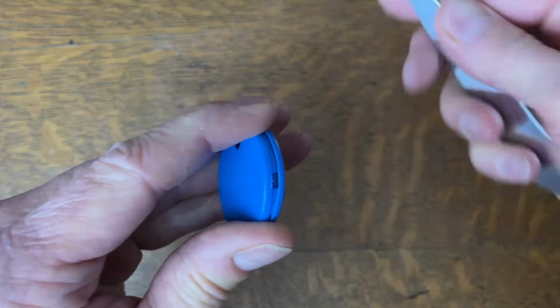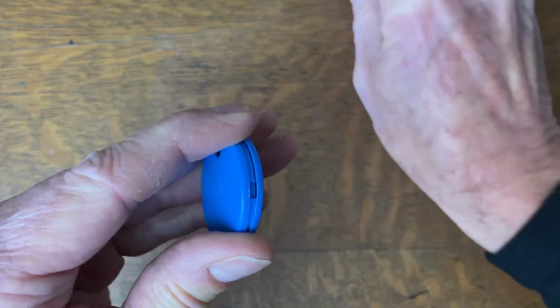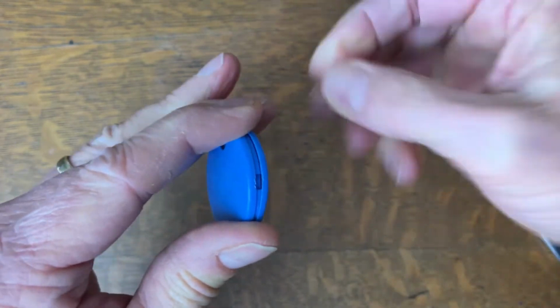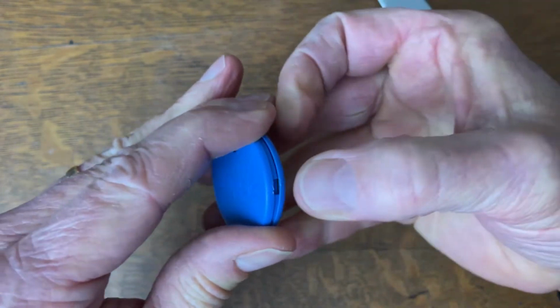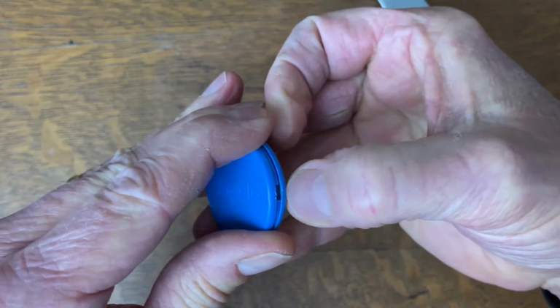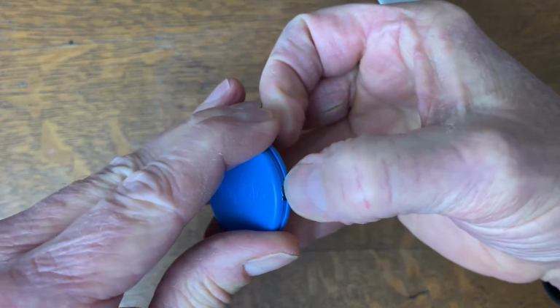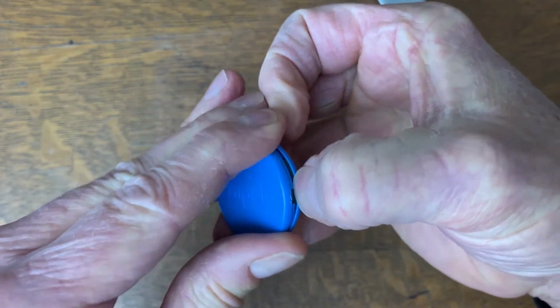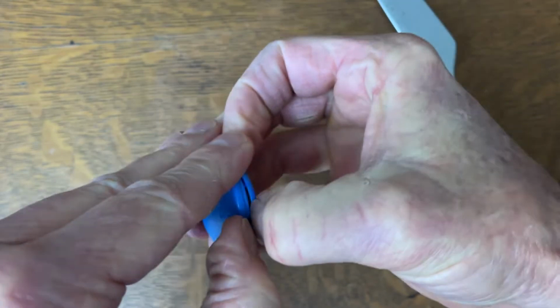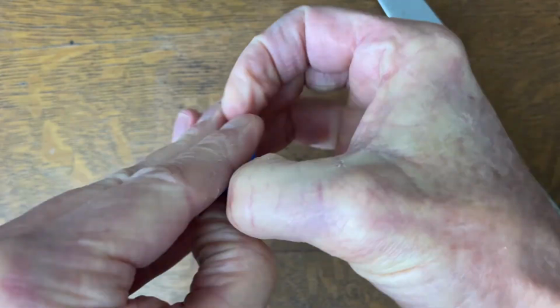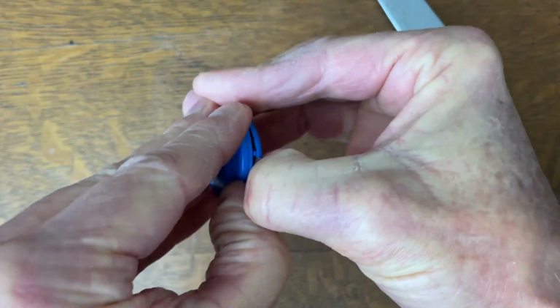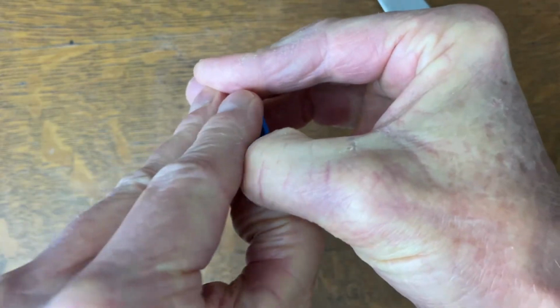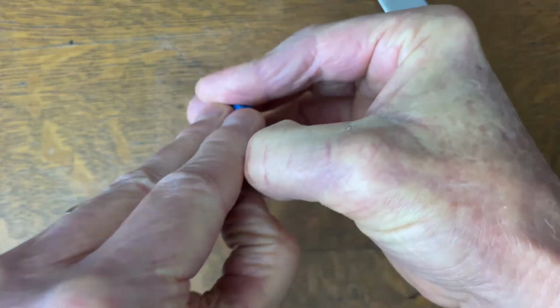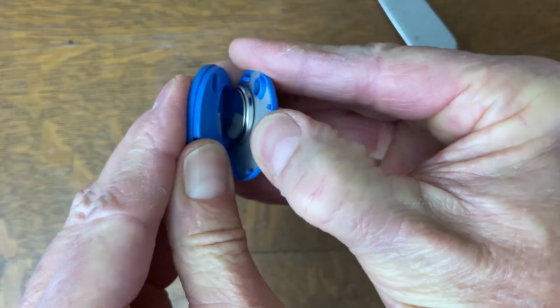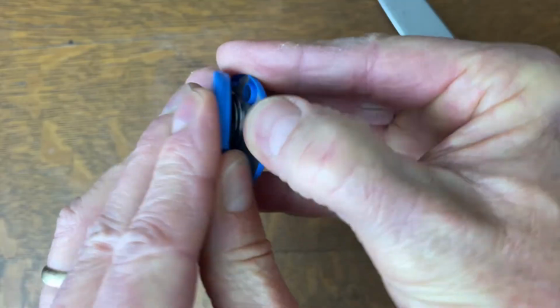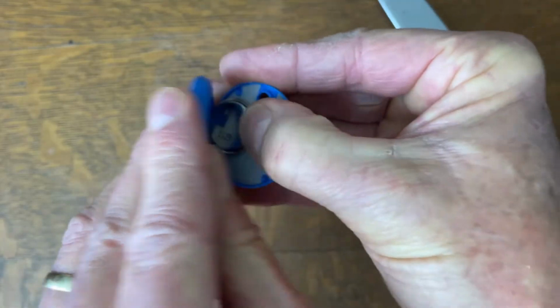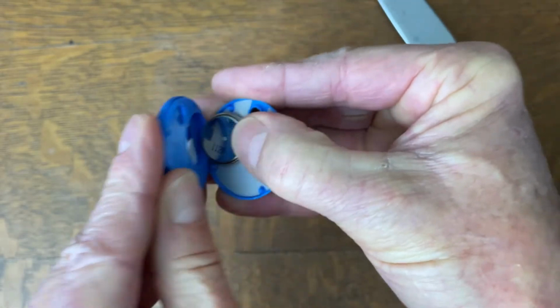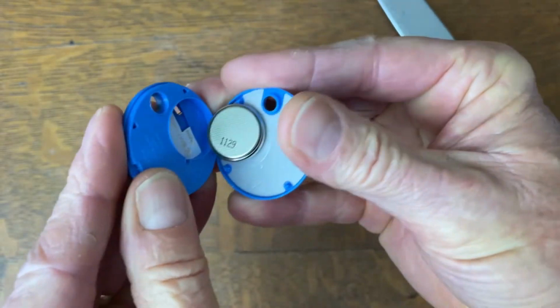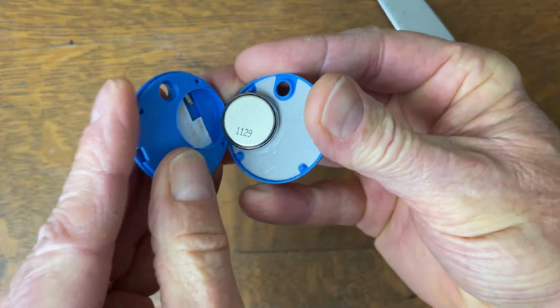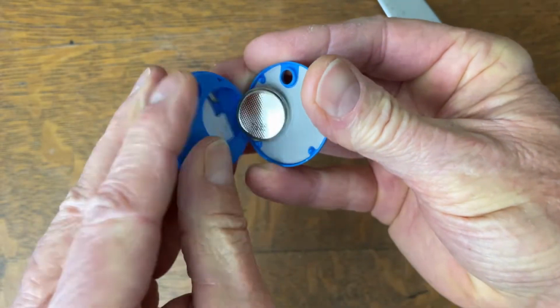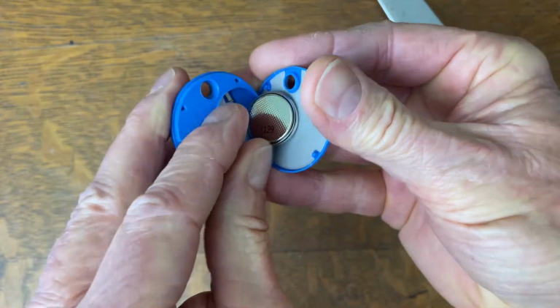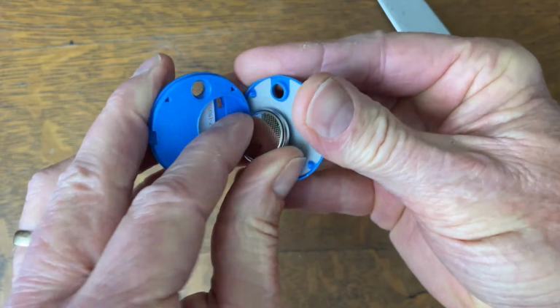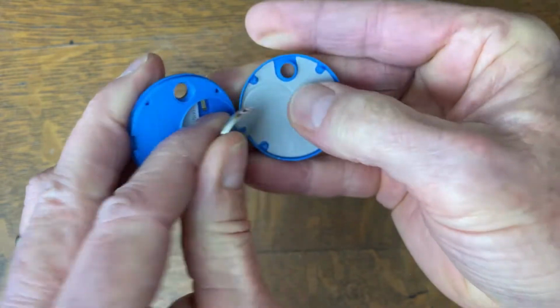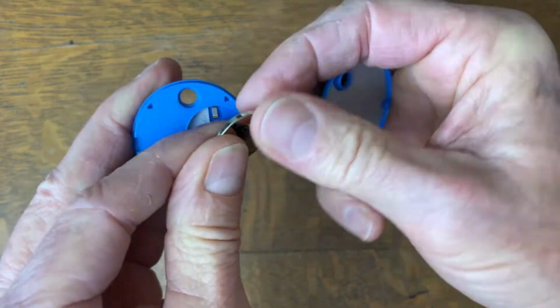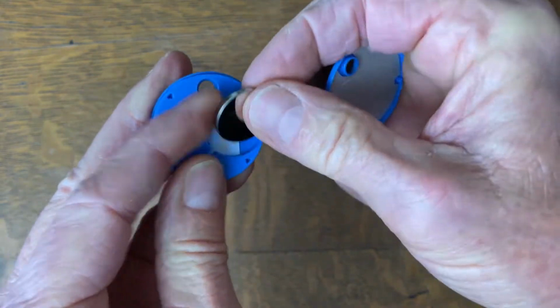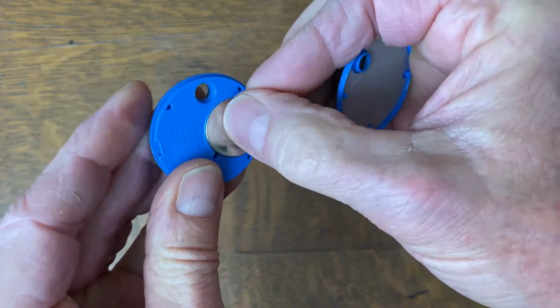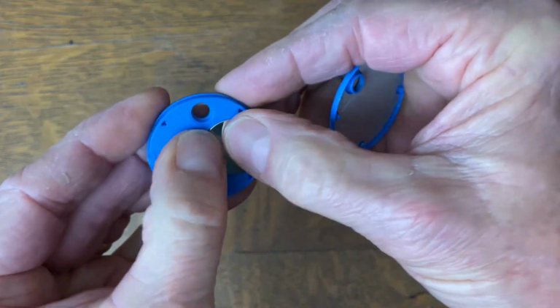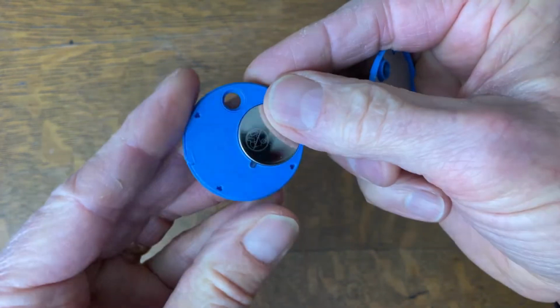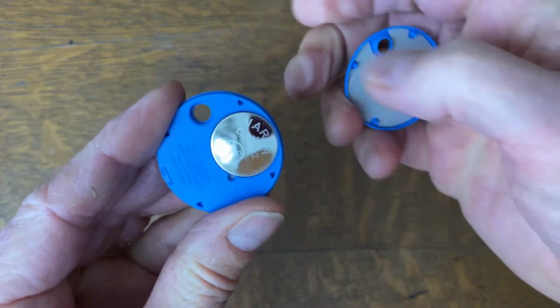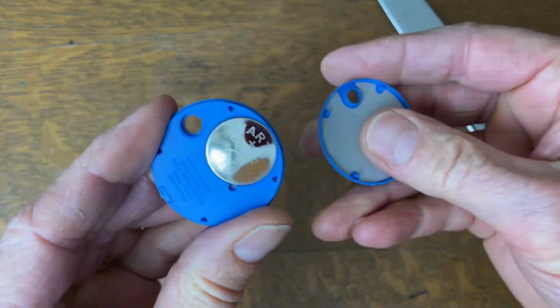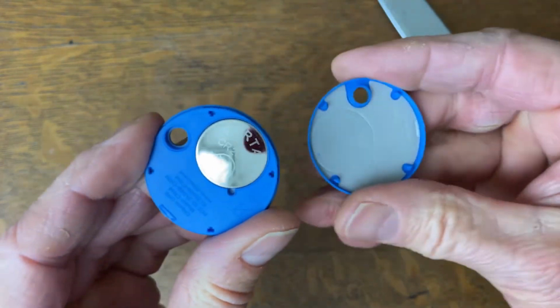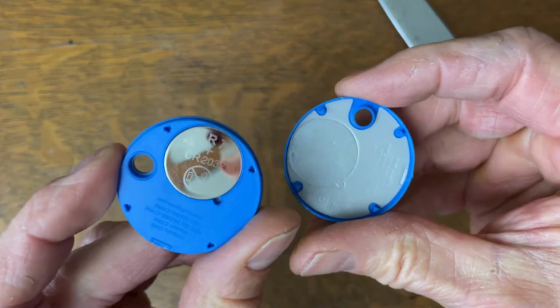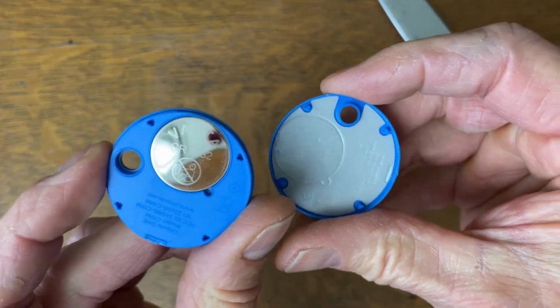You can hear it kind of snap open. Then you can take your fingernails and pull it apart. Now the battery's kind of pulled out — this is the top right here. So I'll put that back in. That's what it looks like inside.